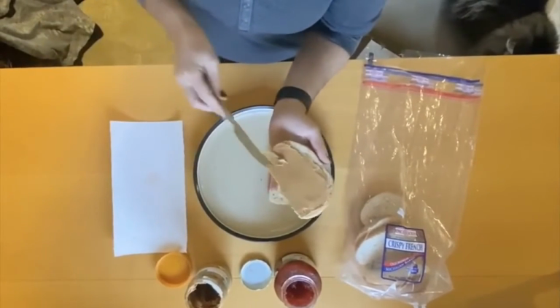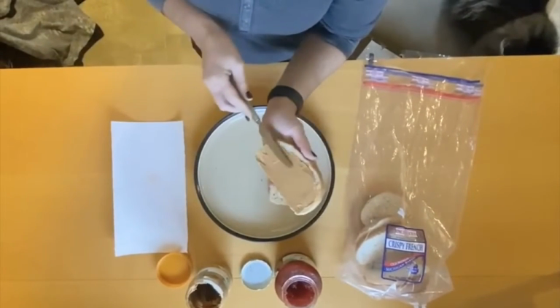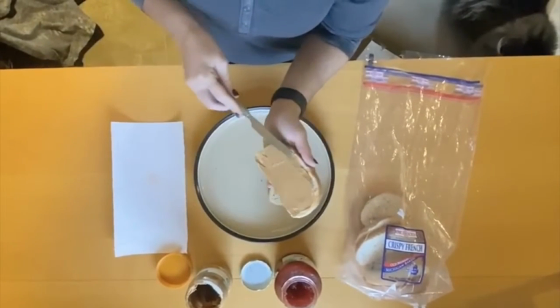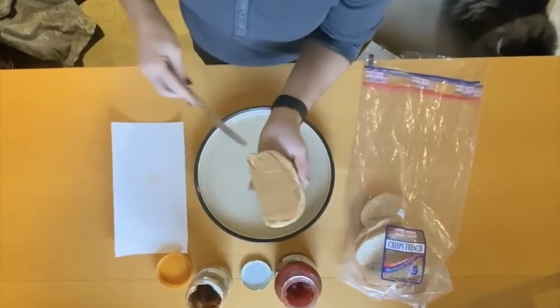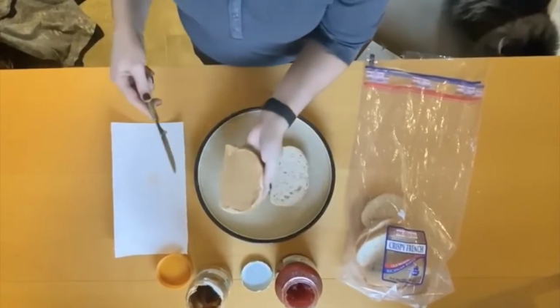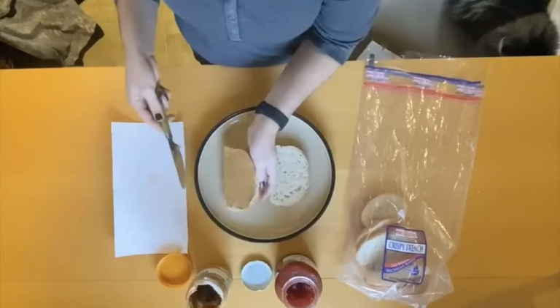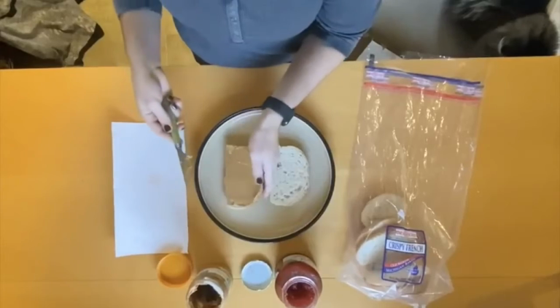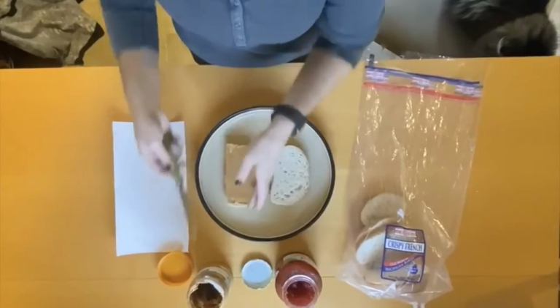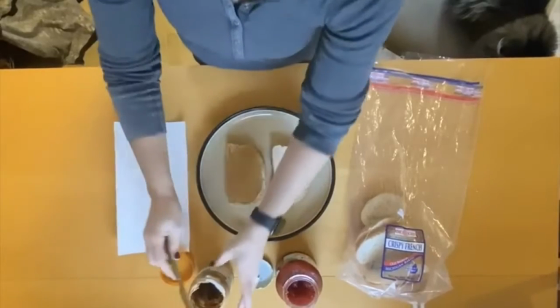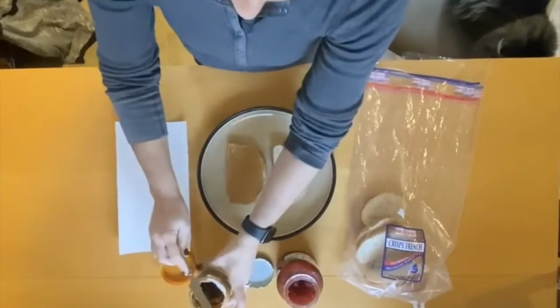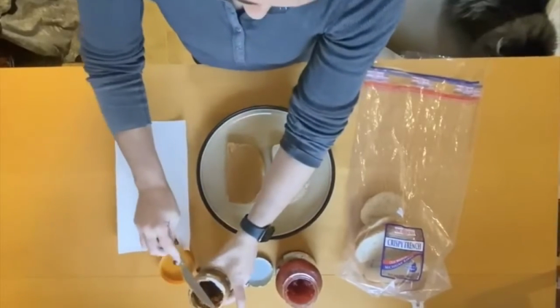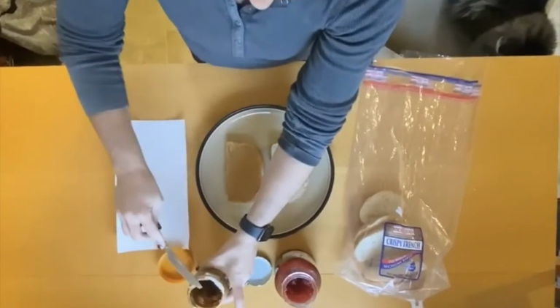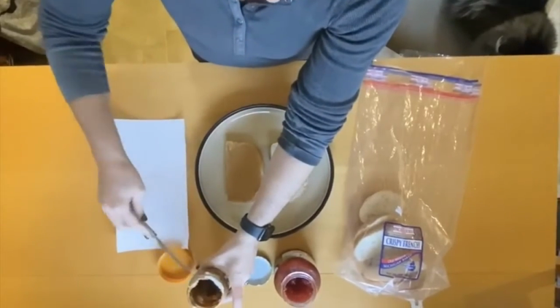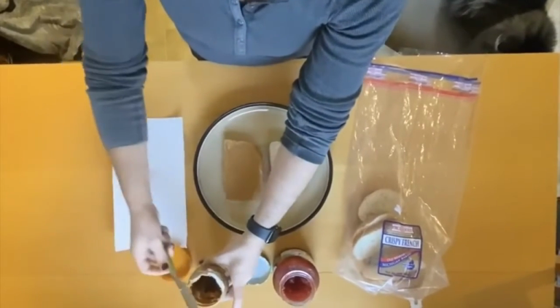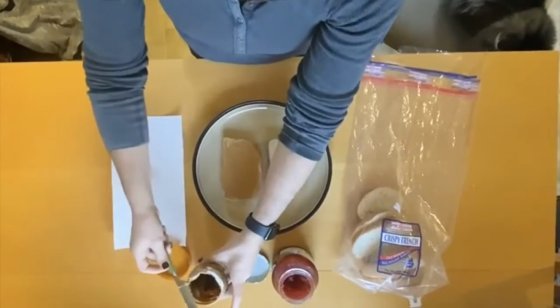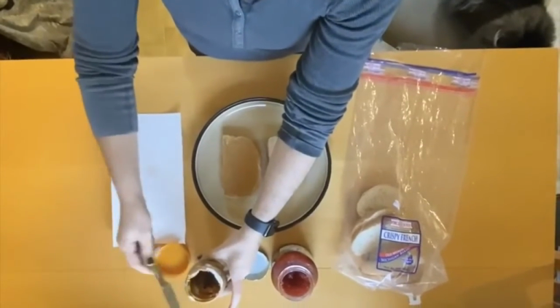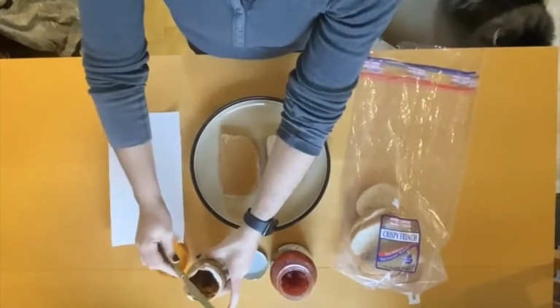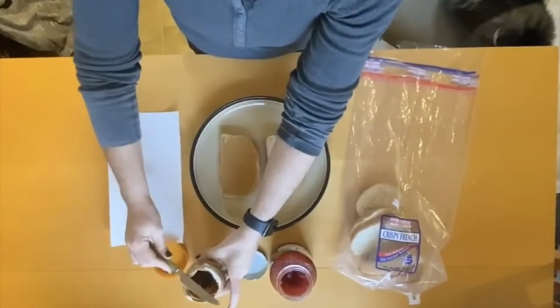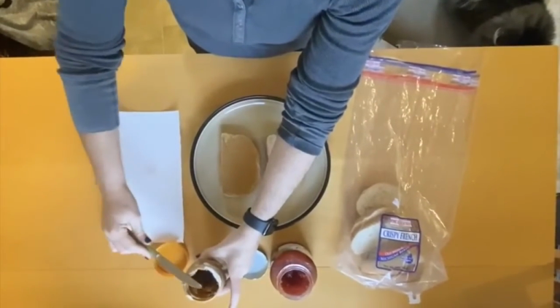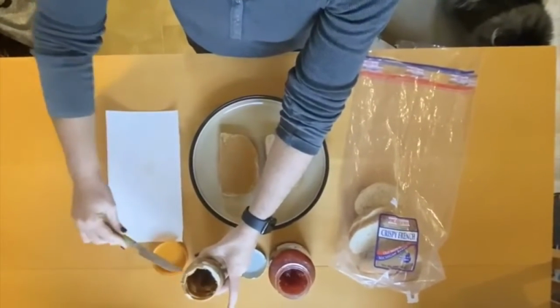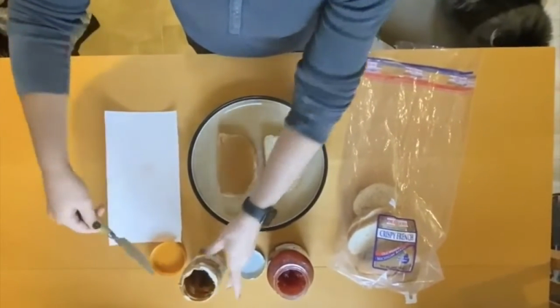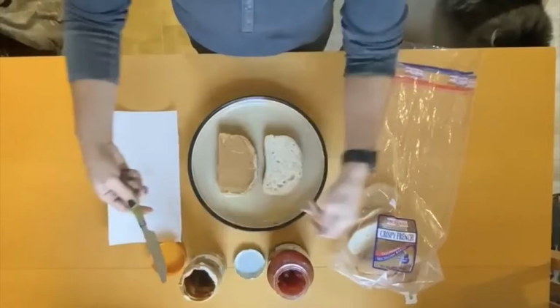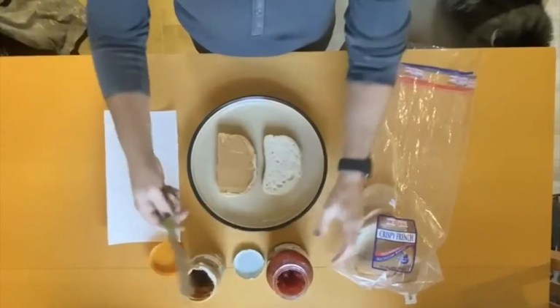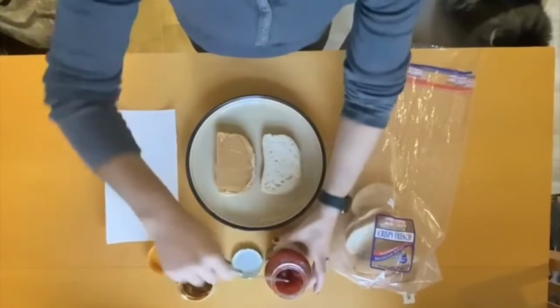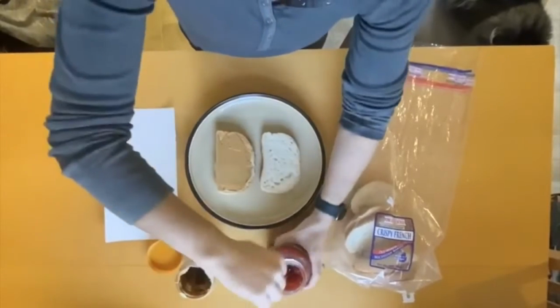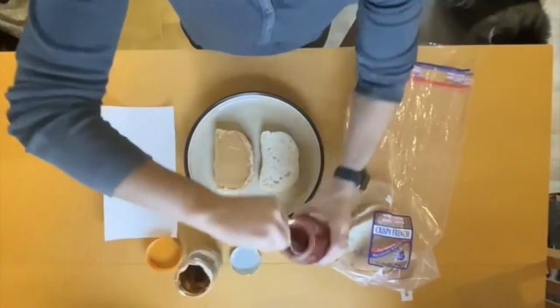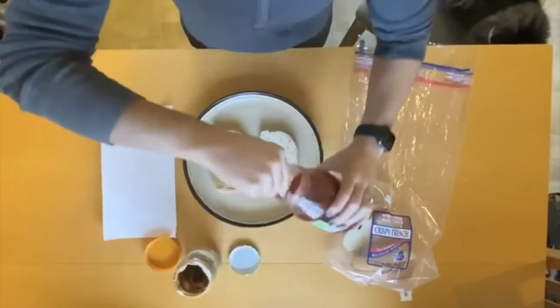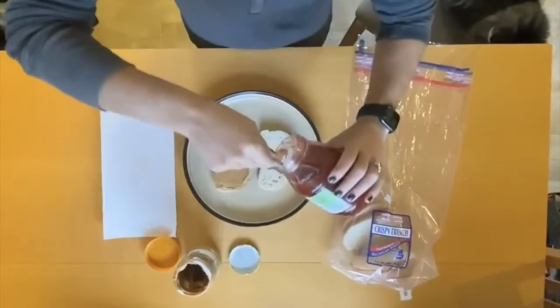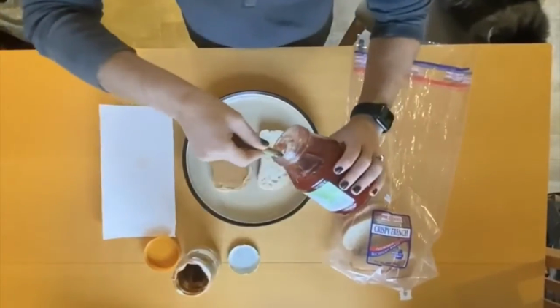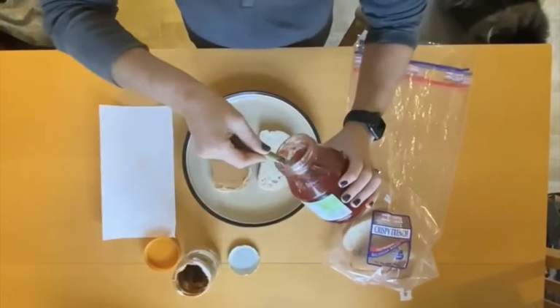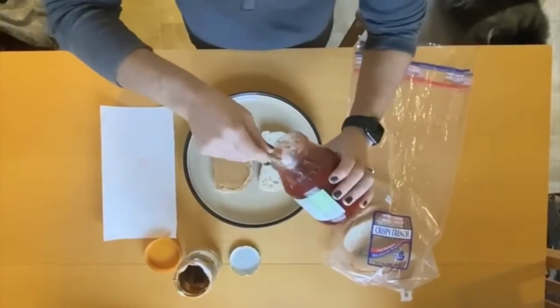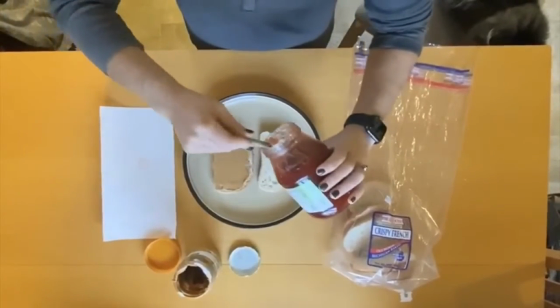You can have white bread, wheat, rye, whole grain — it's up to you, whatever you like. Then we're going to scrape off that excess.